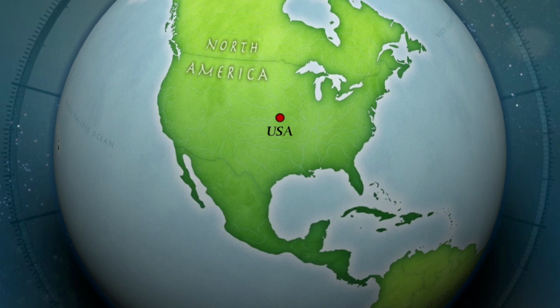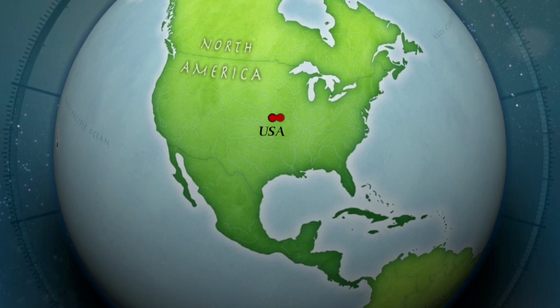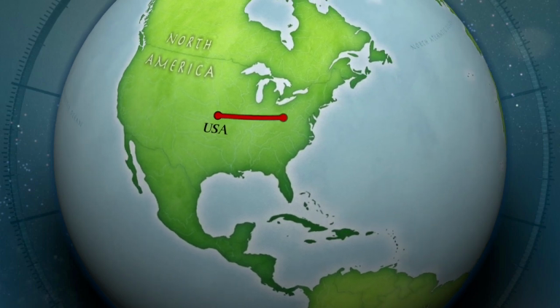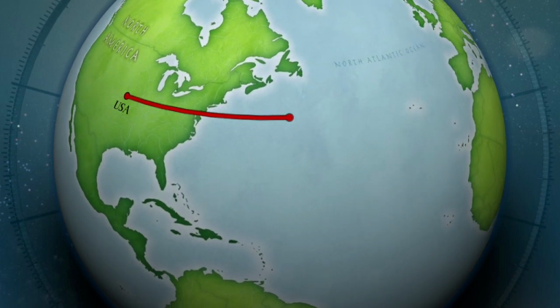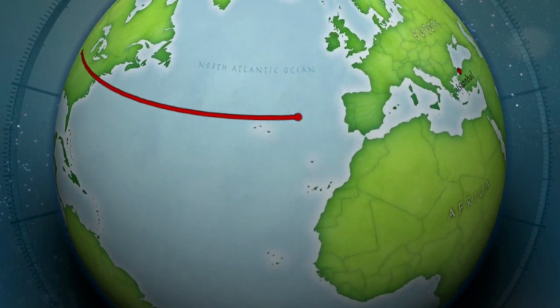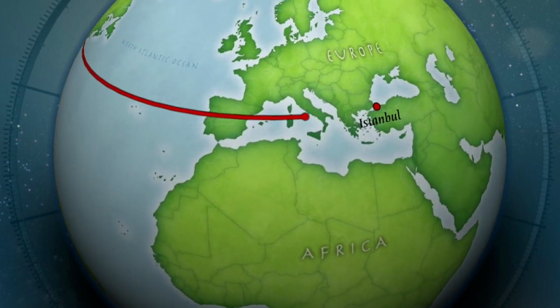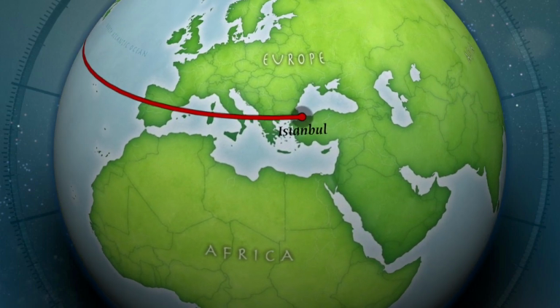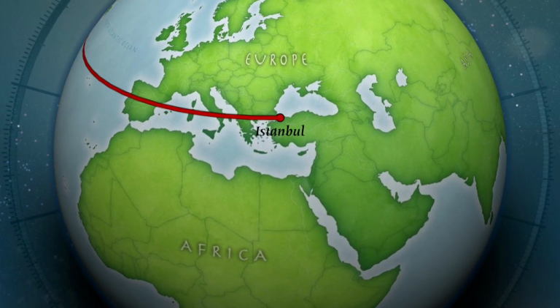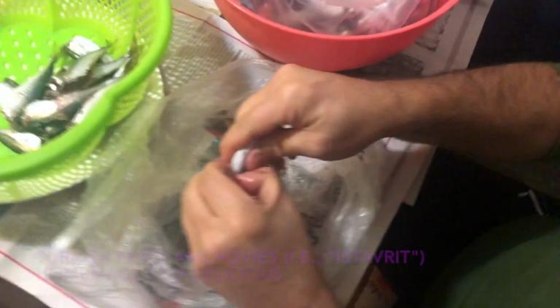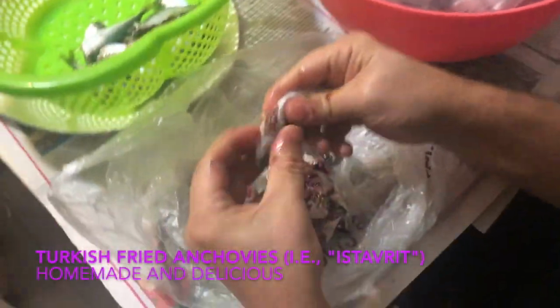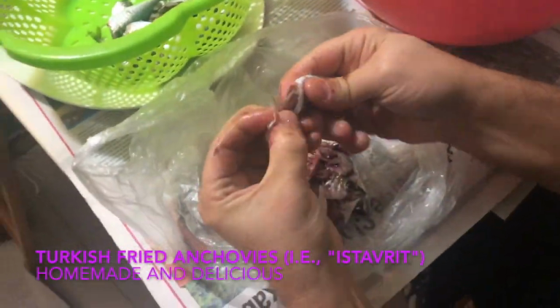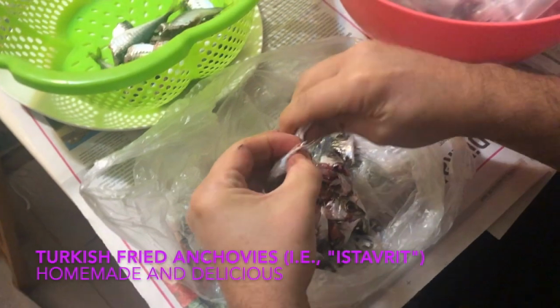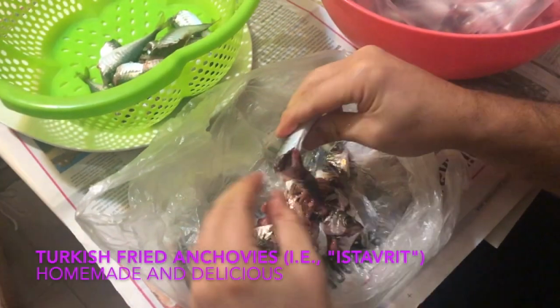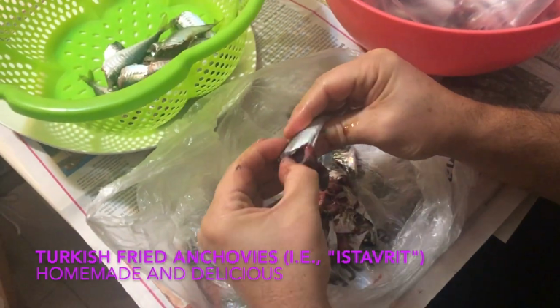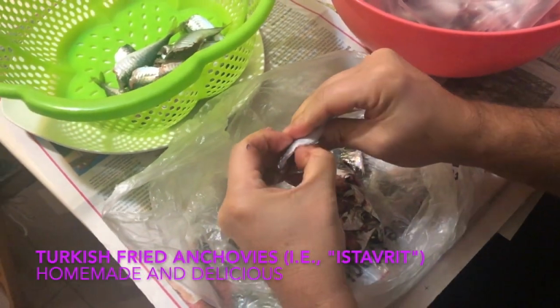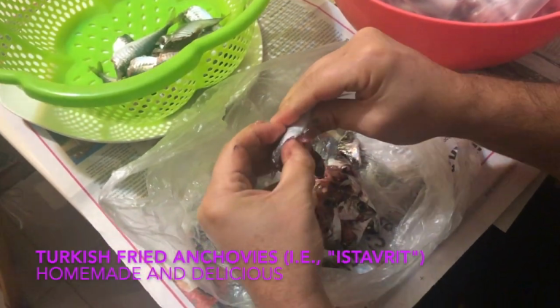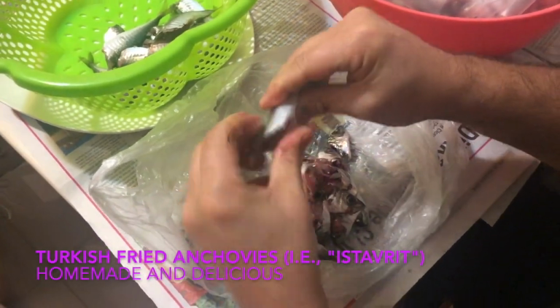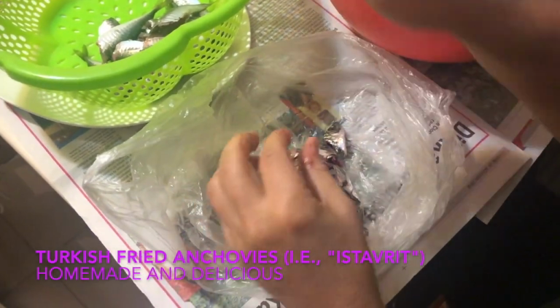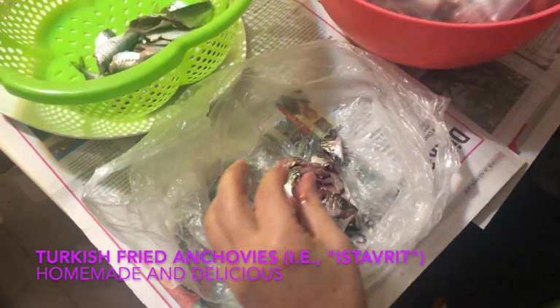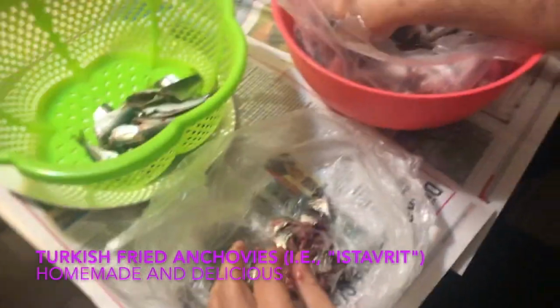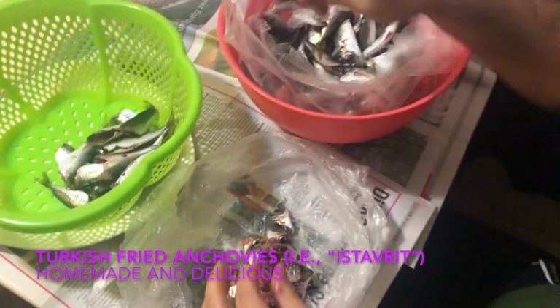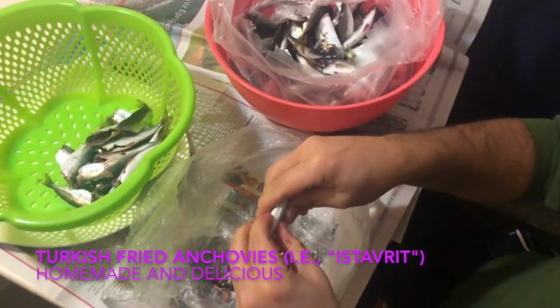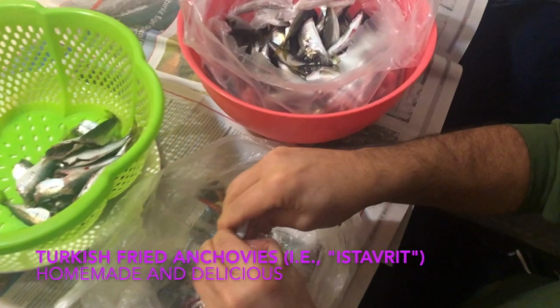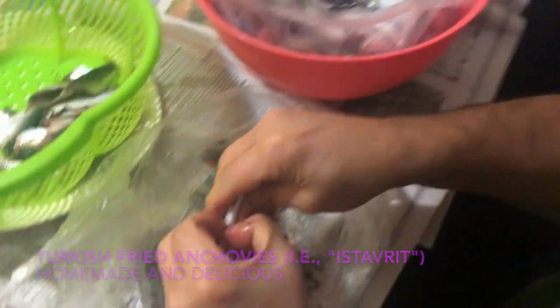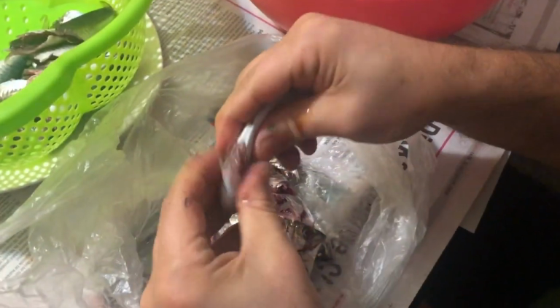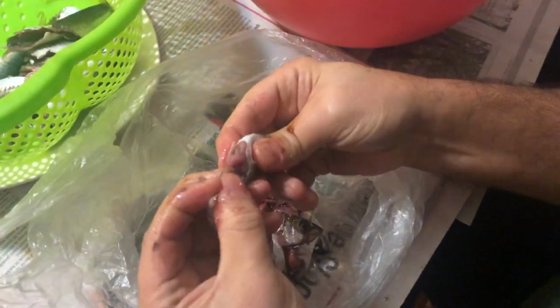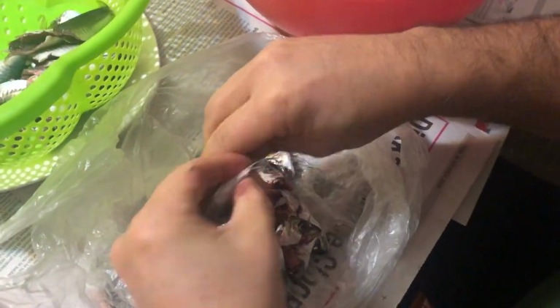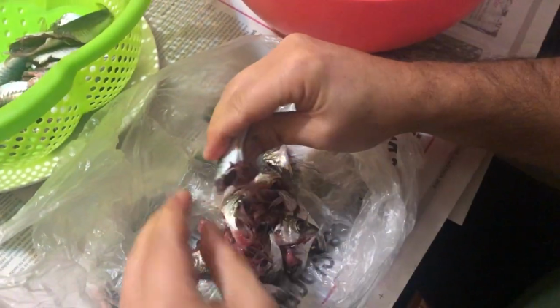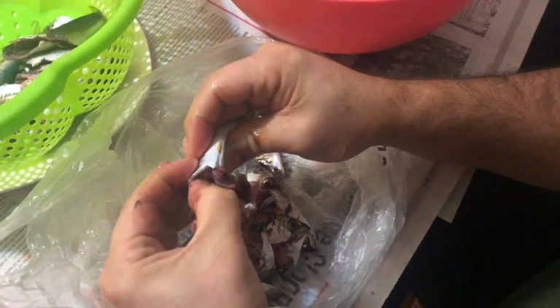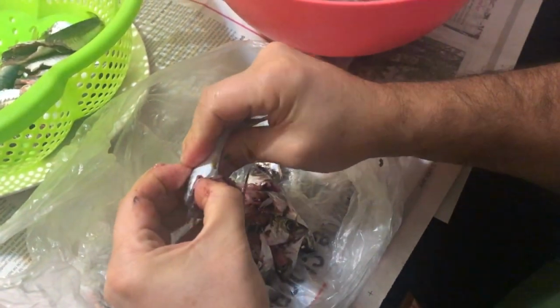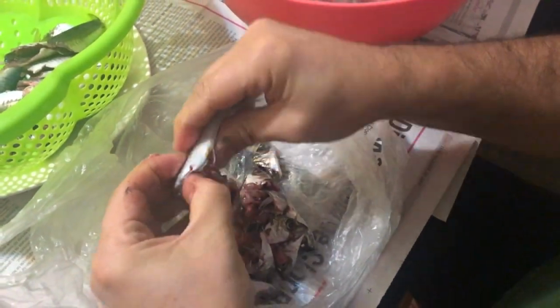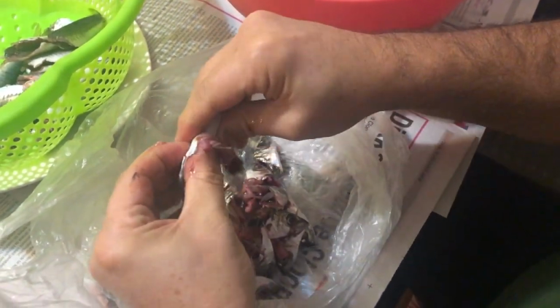This week we're in Istanbul, traveling to learn about how to make Turkish fried anchovies. The first step is to clean the fried anchovies. We're taking the heads off each anchovy and pushing out the guts with our thumb.